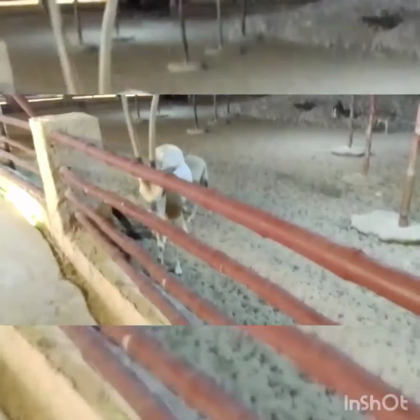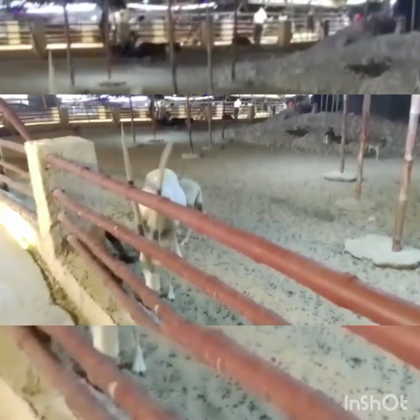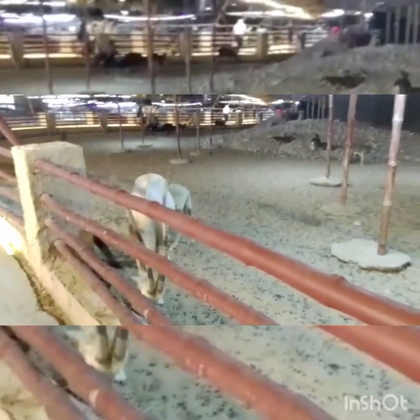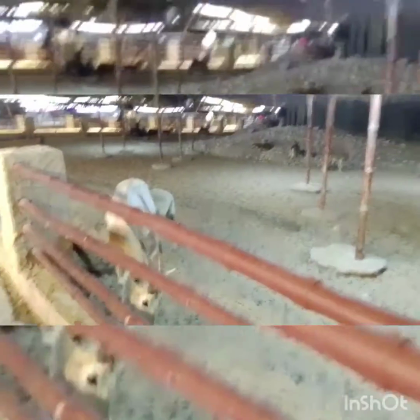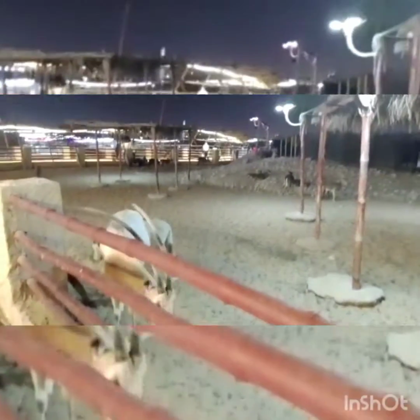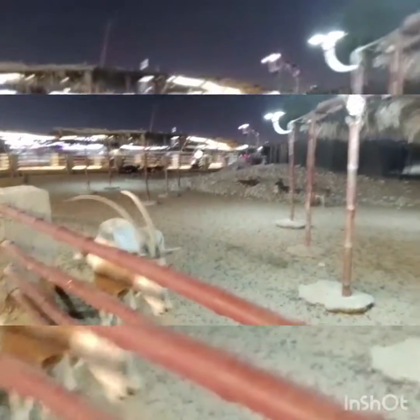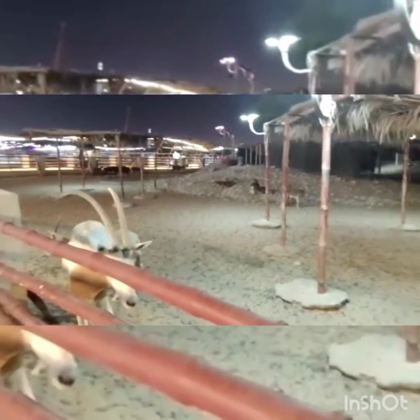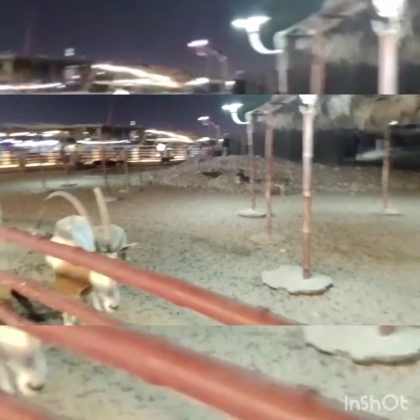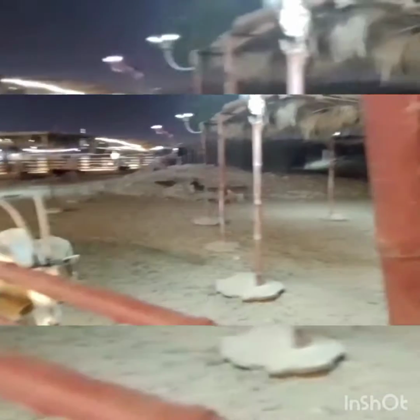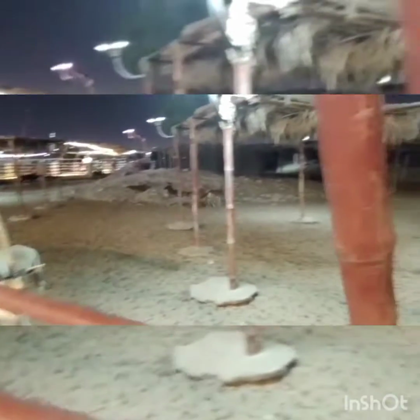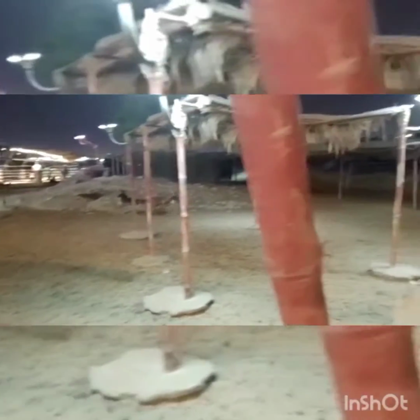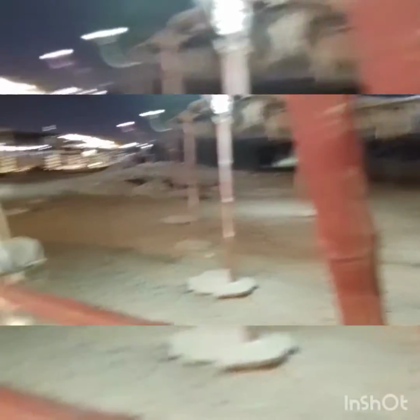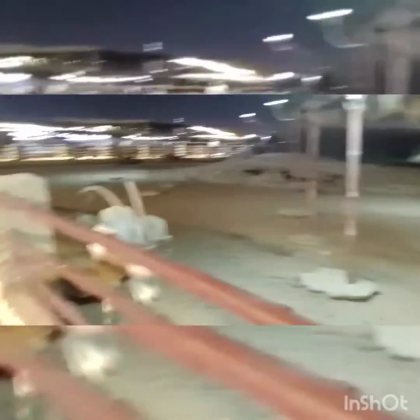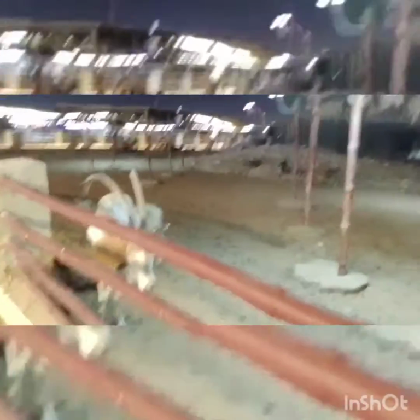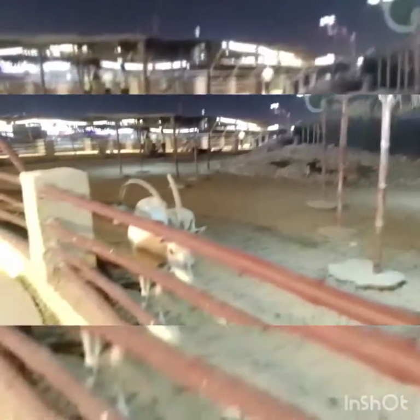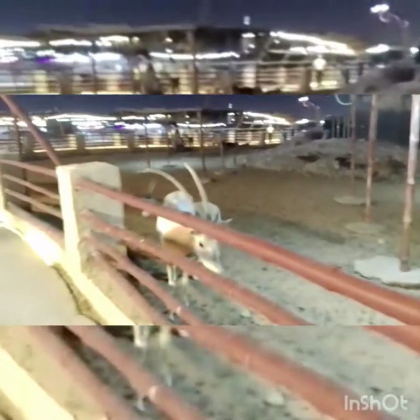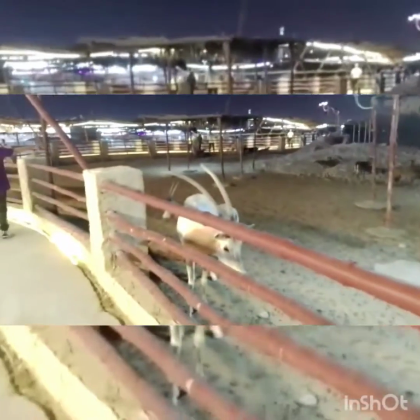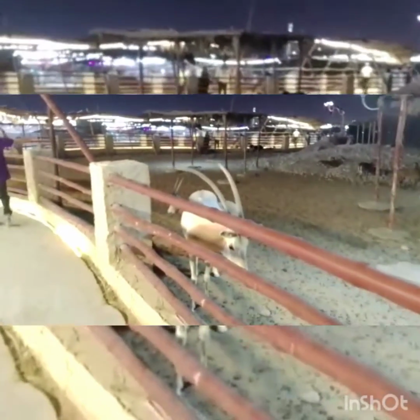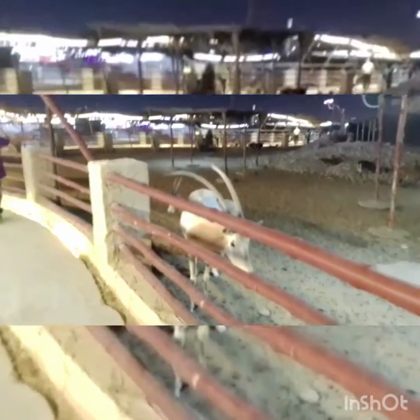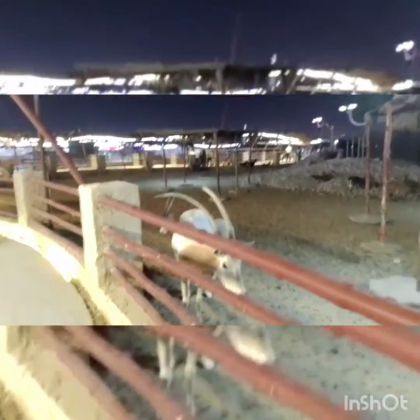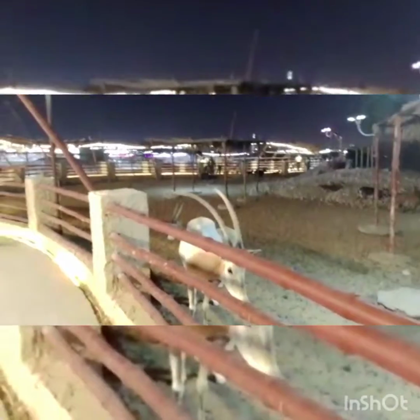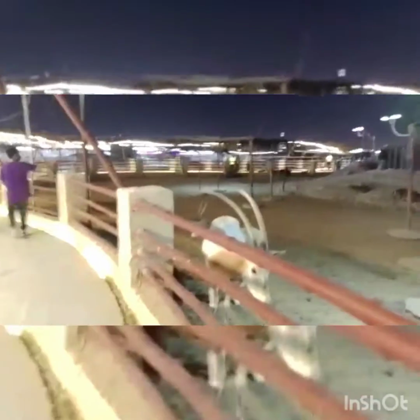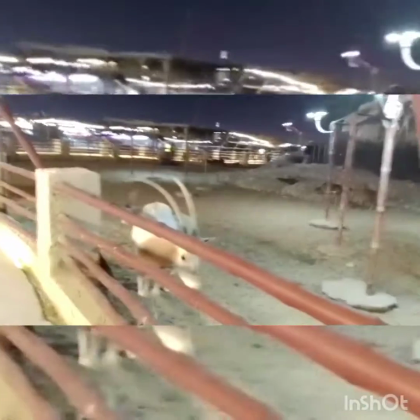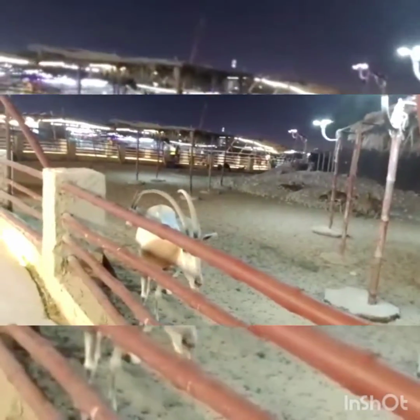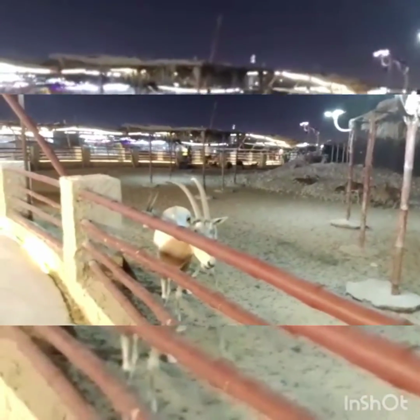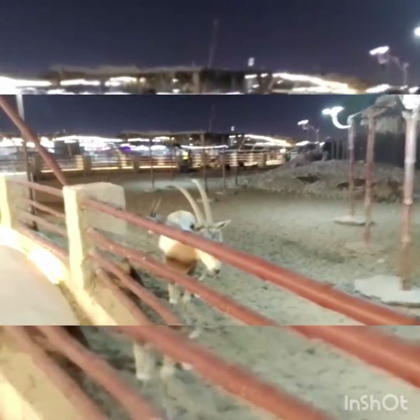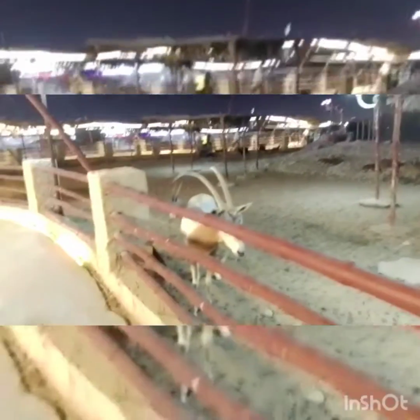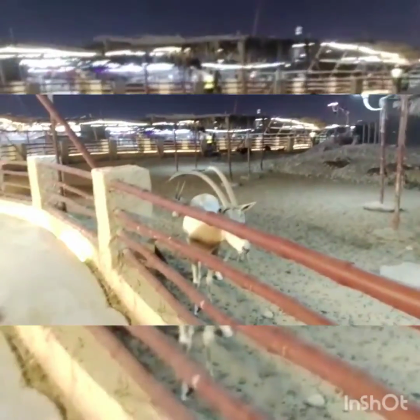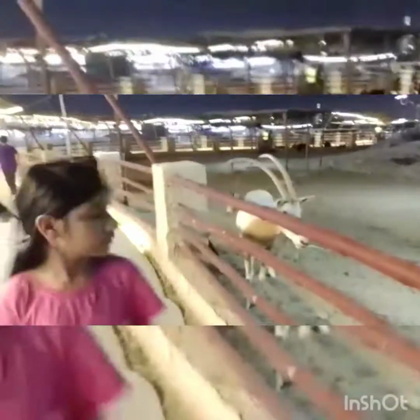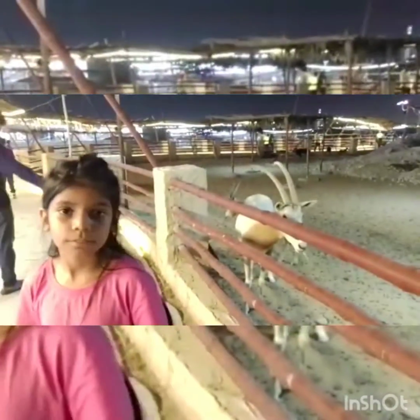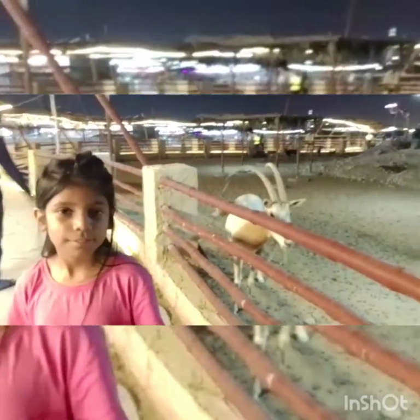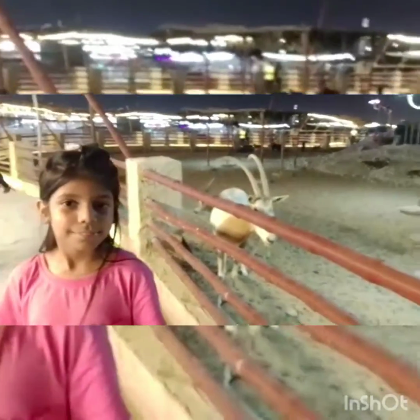Guys, you remember I told you that in the zoo there will be the national animal of UAE. My guess is right. It's here. You can see it.